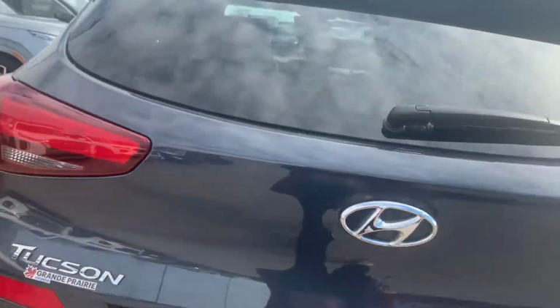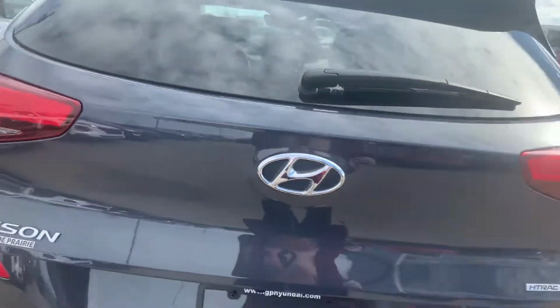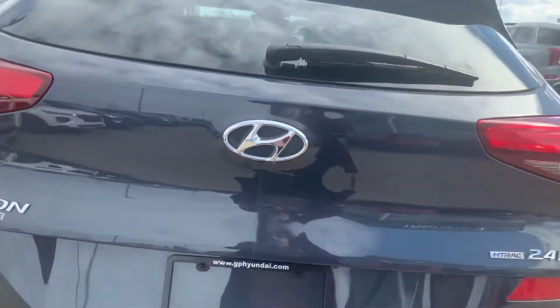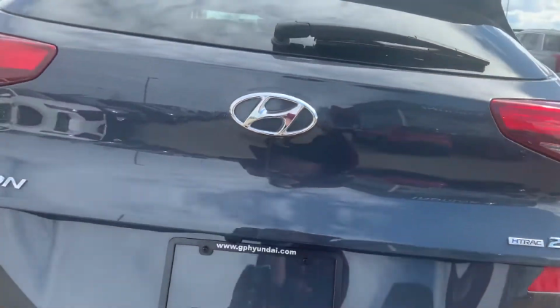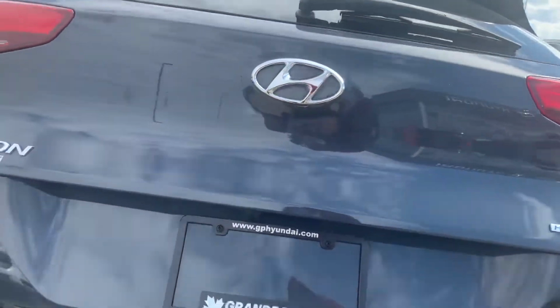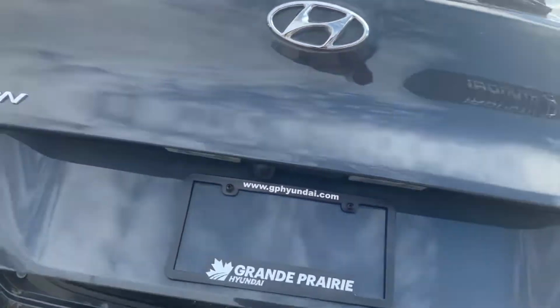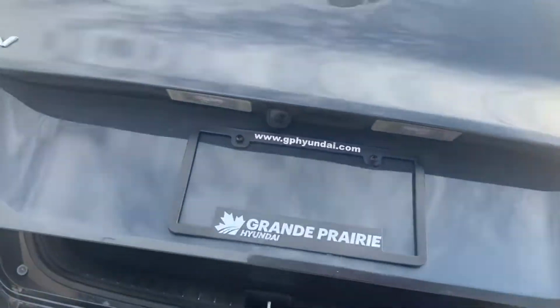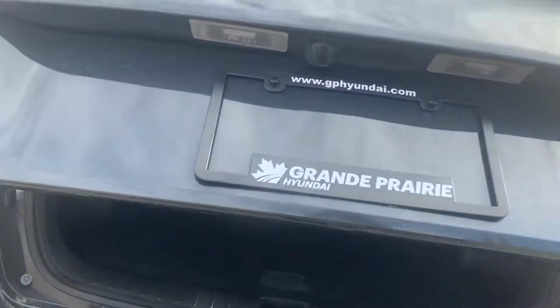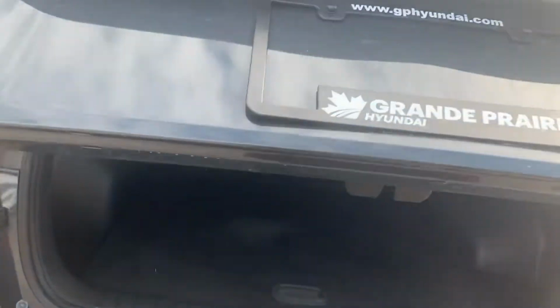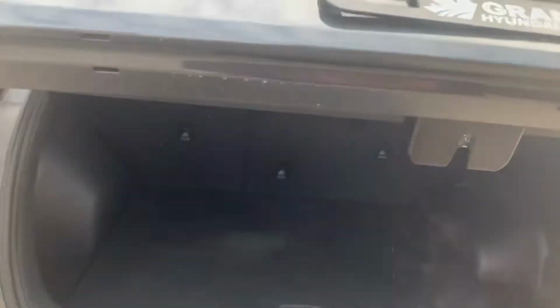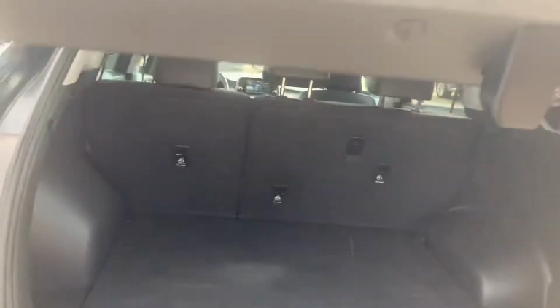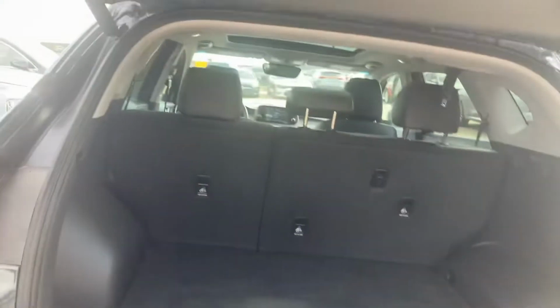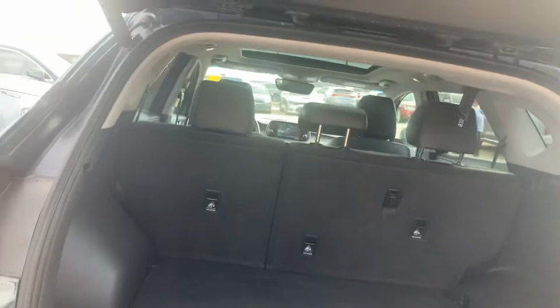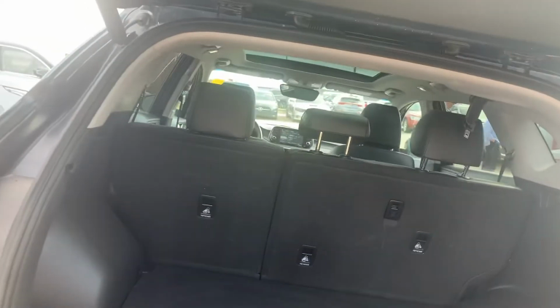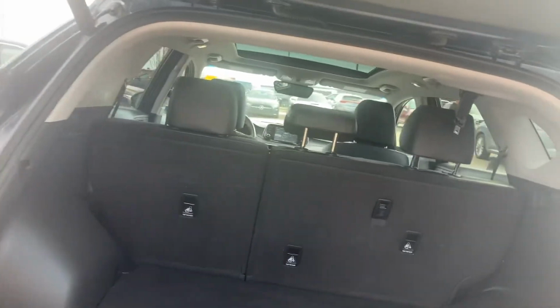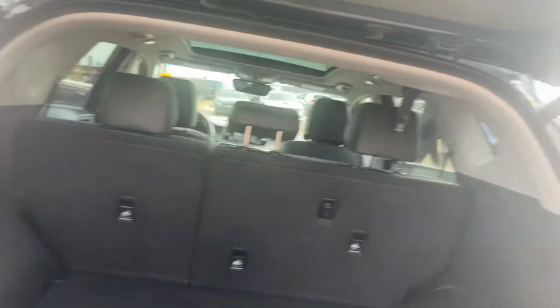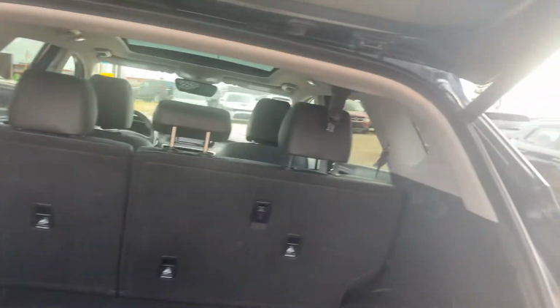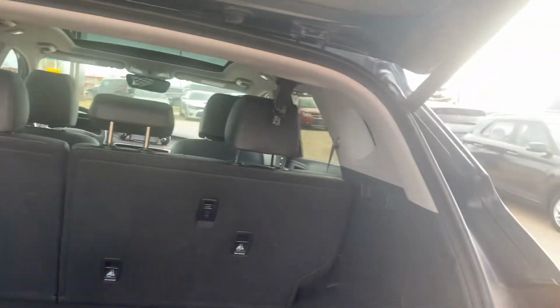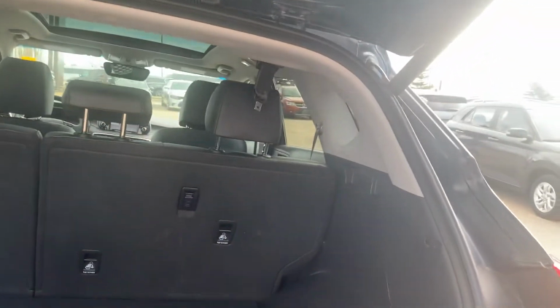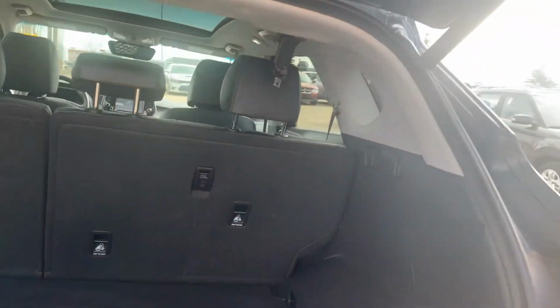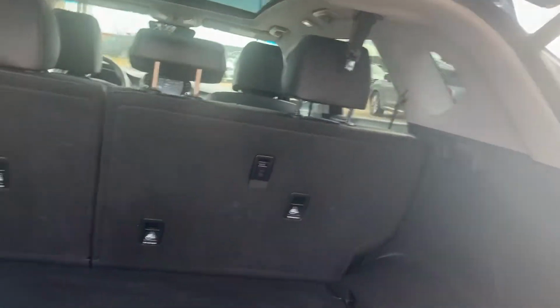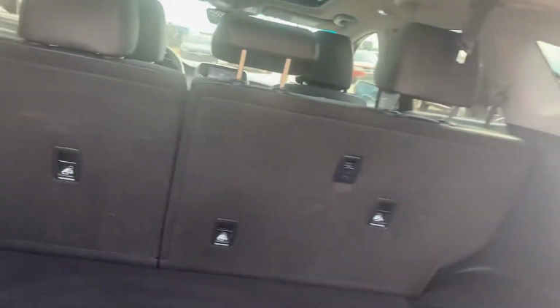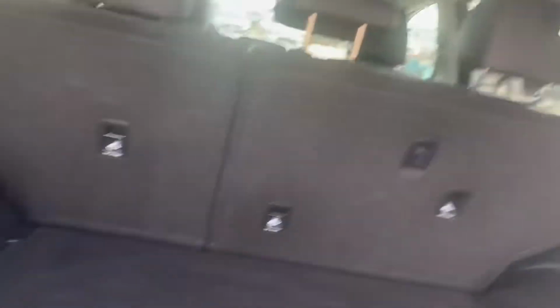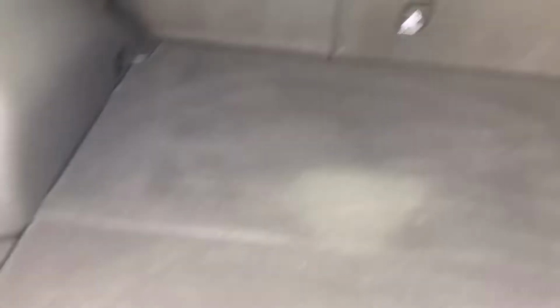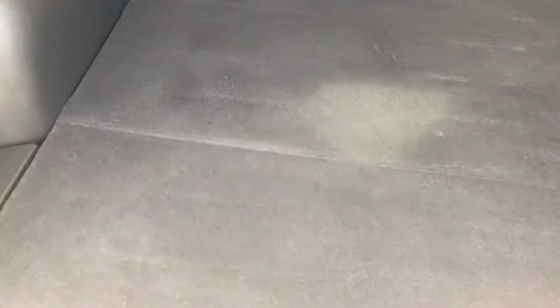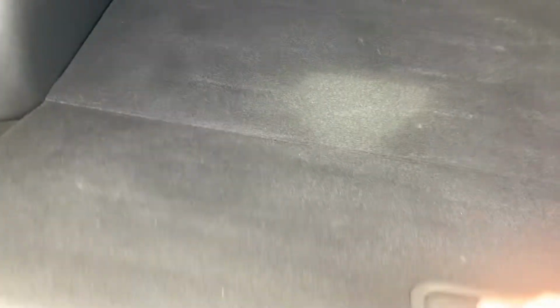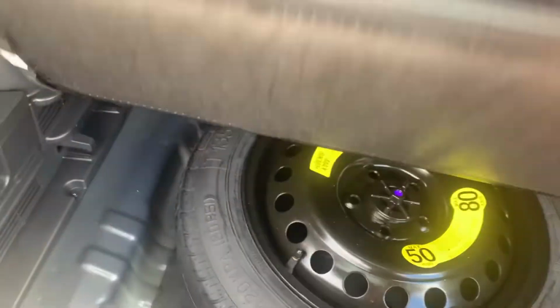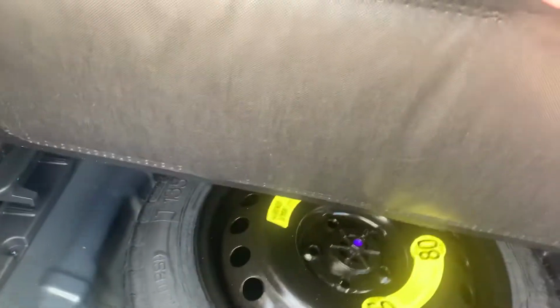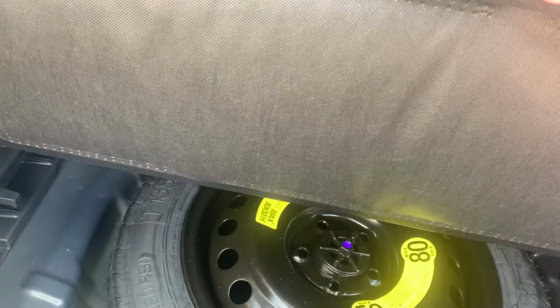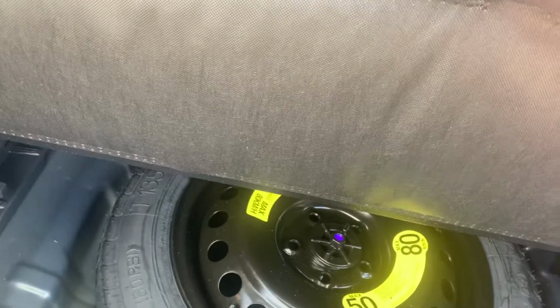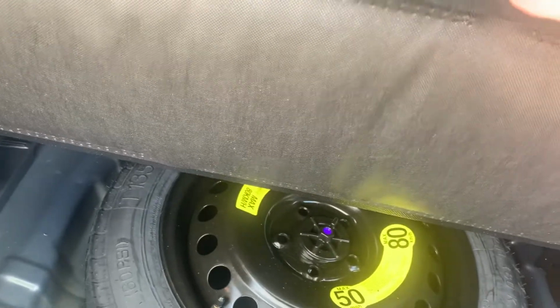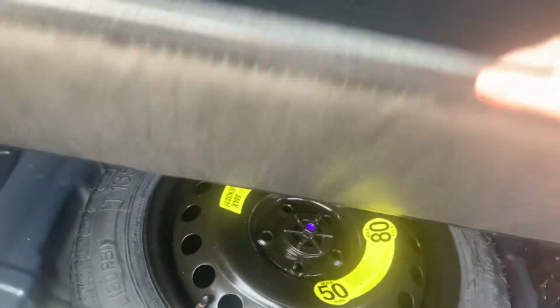You have your power lift gate in the back here. This is your cargo space with a 60-40 split folding back seat. Your floor does come up revealing your spare tire as well.